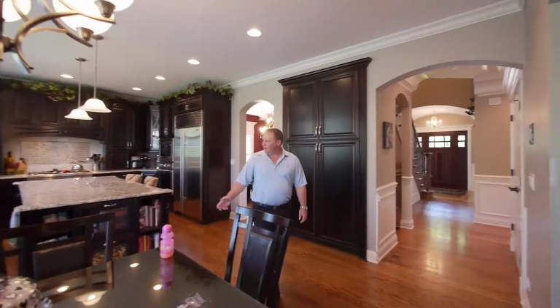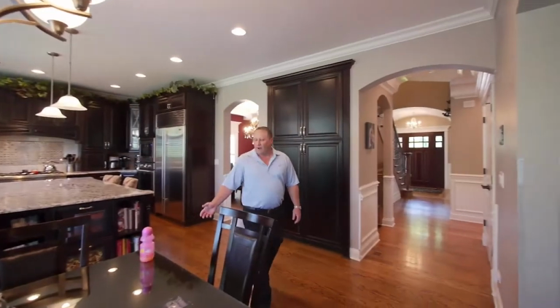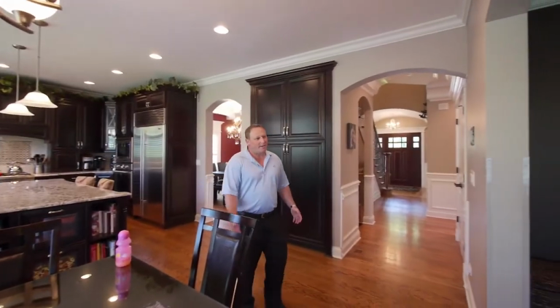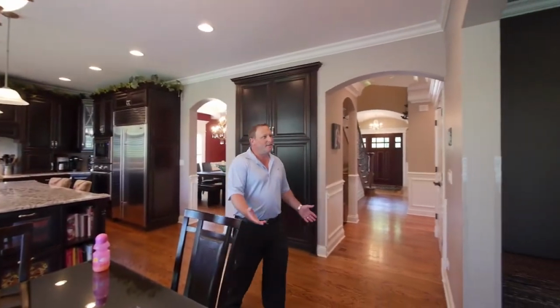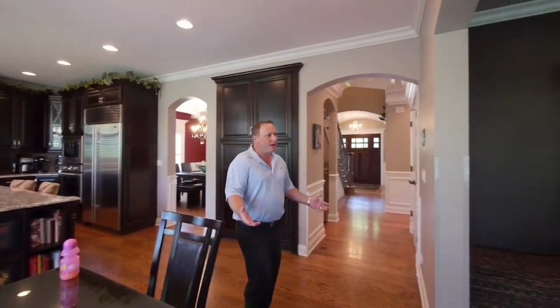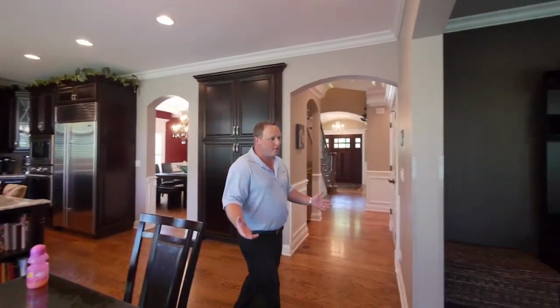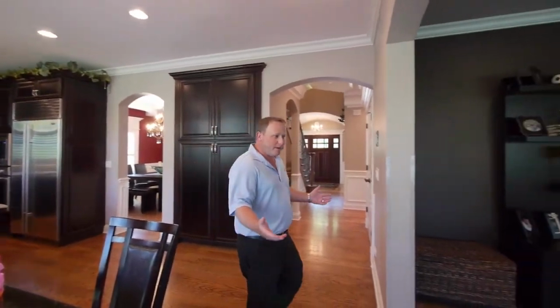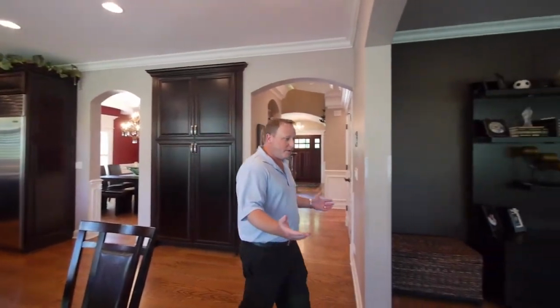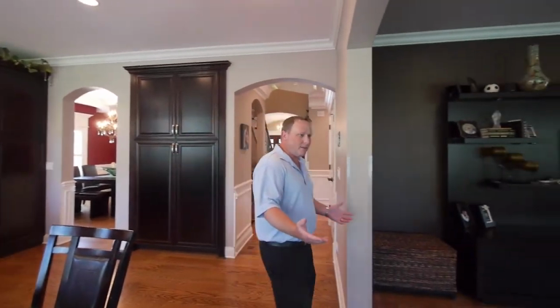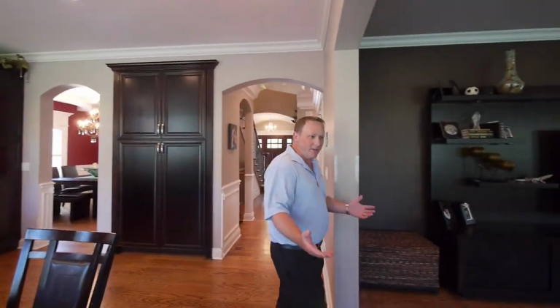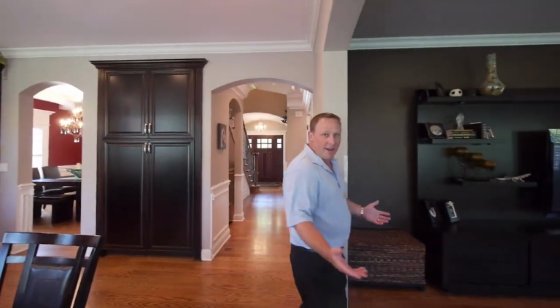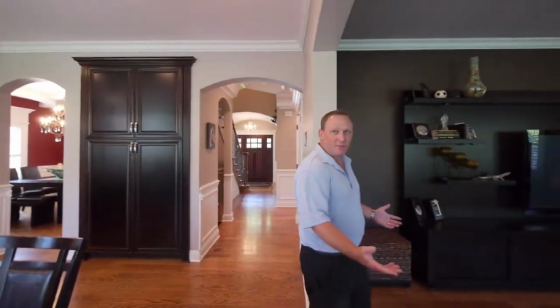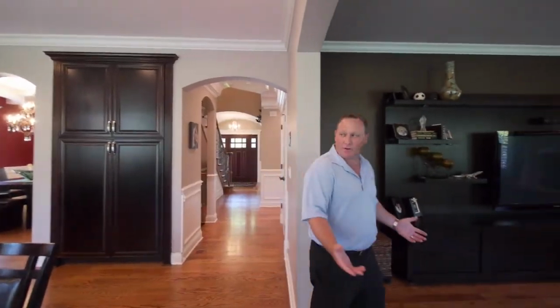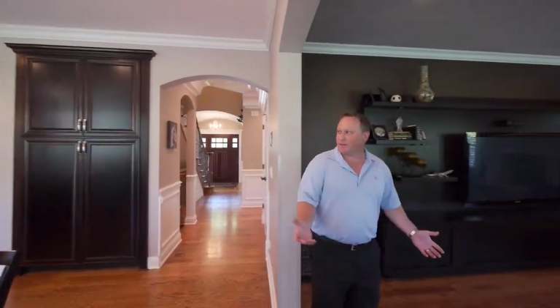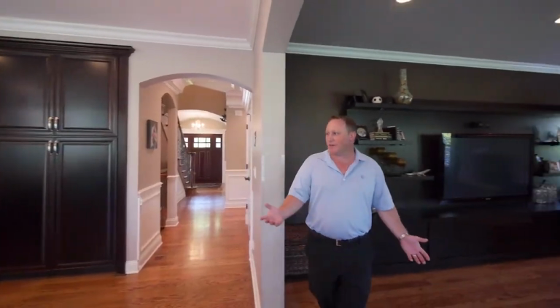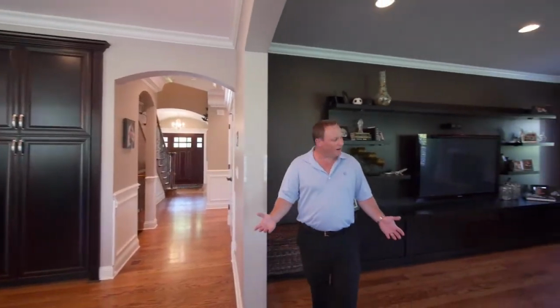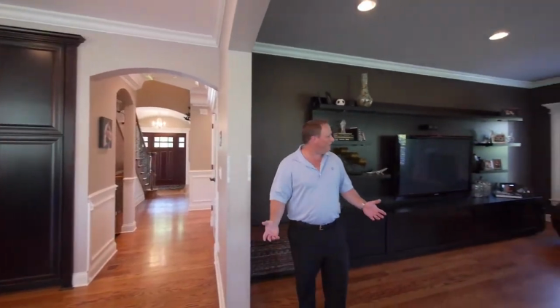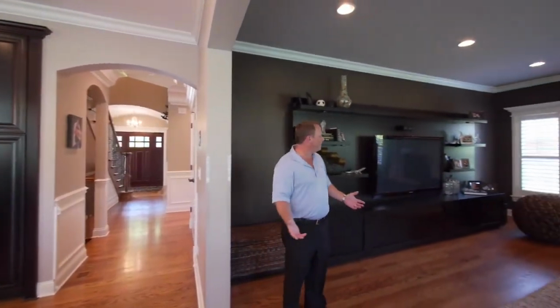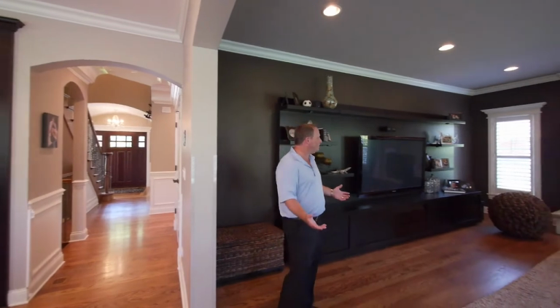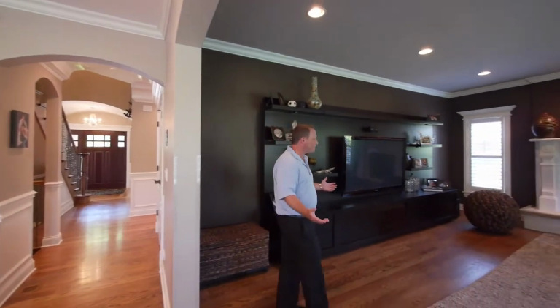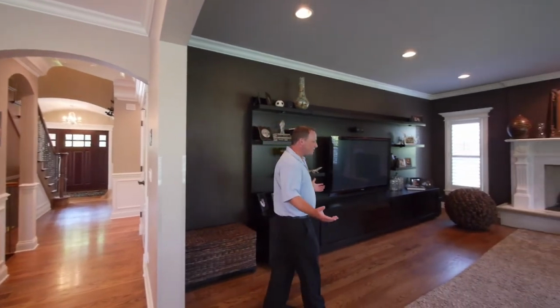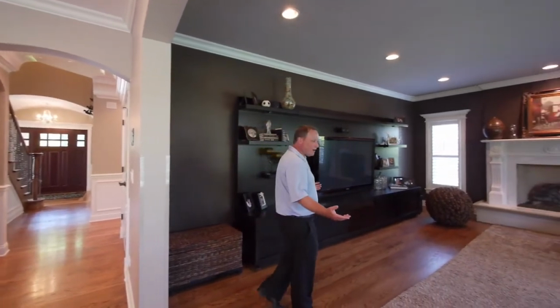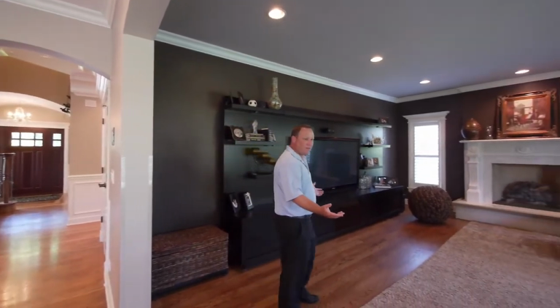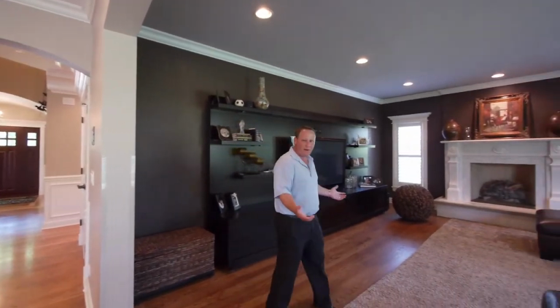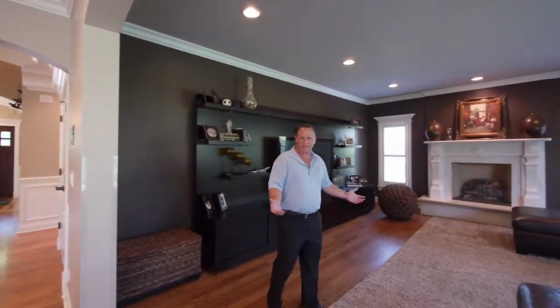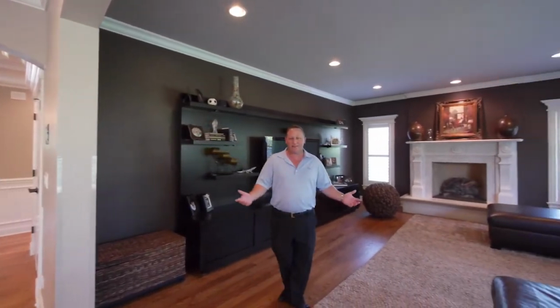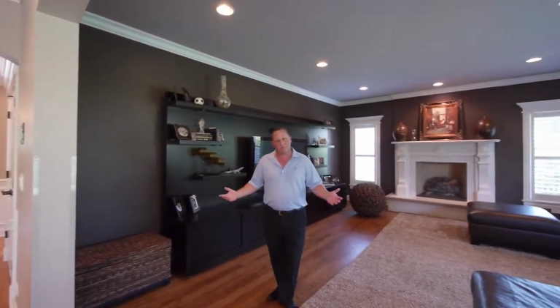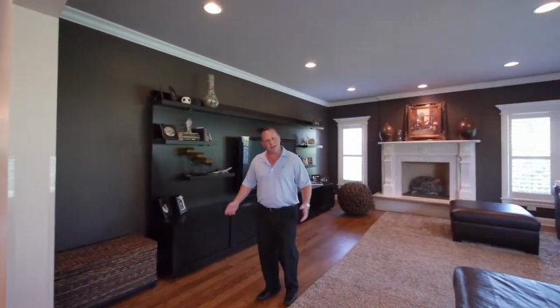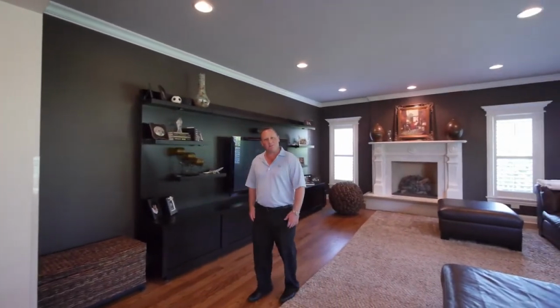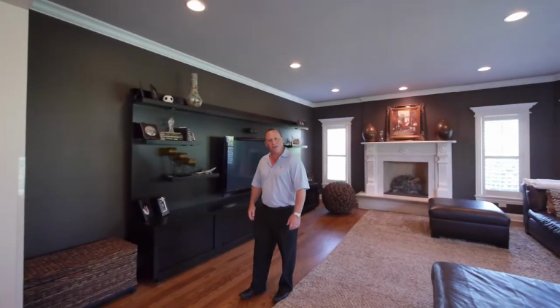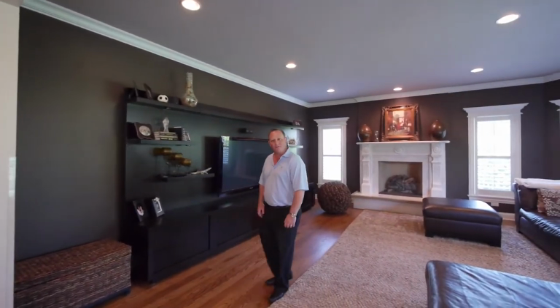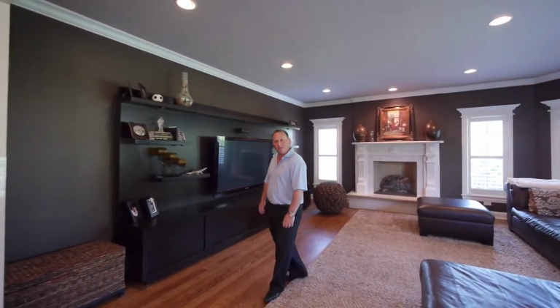I walked into the family room and immediately loved the connection between the kitchen and the family room. It was just a great open space to spend time with my family and friends.